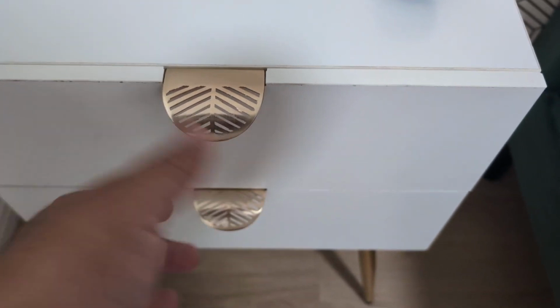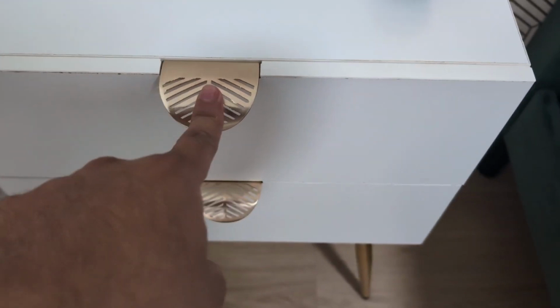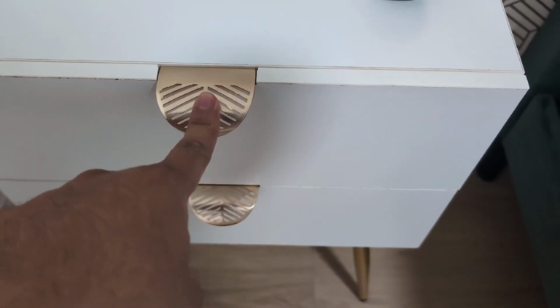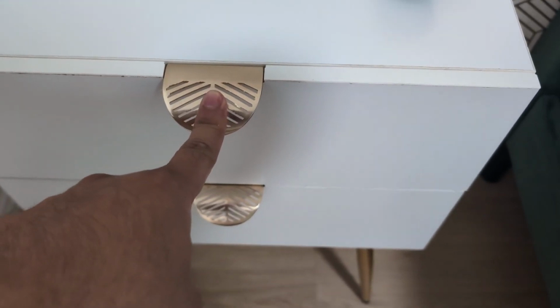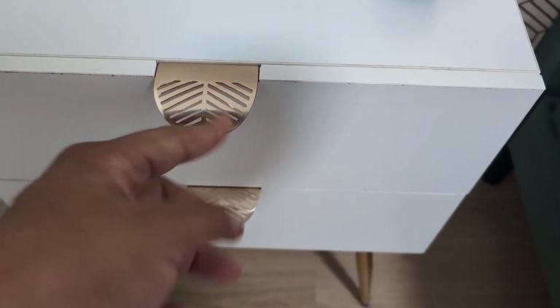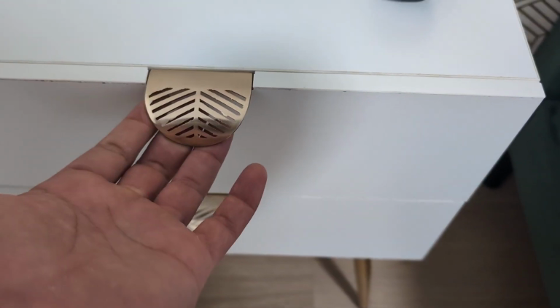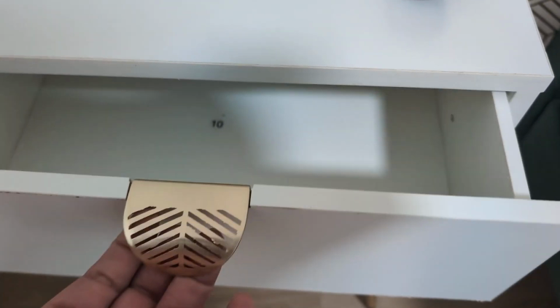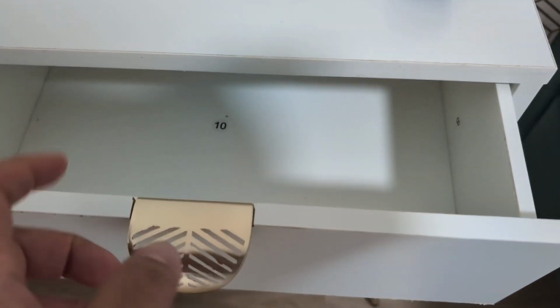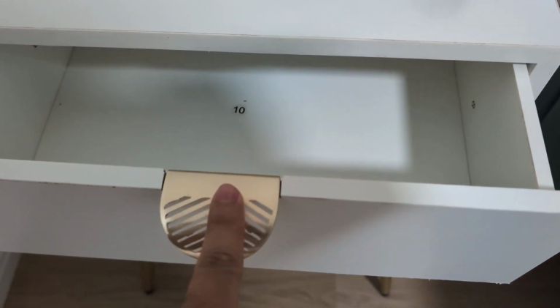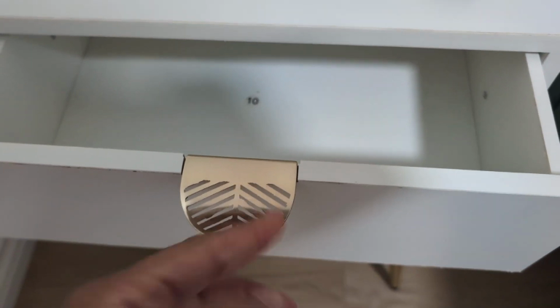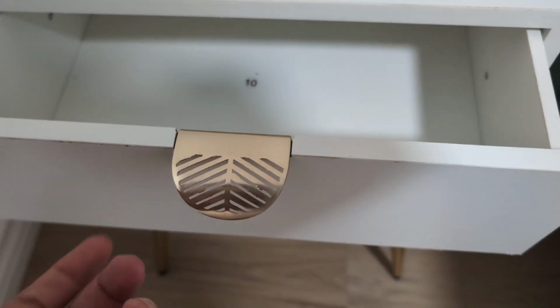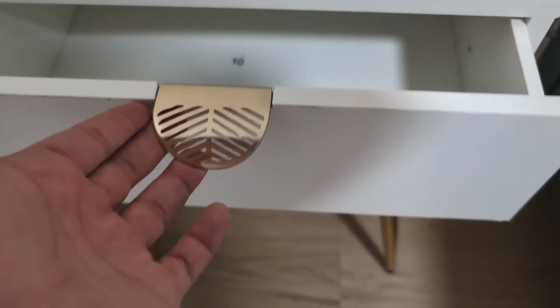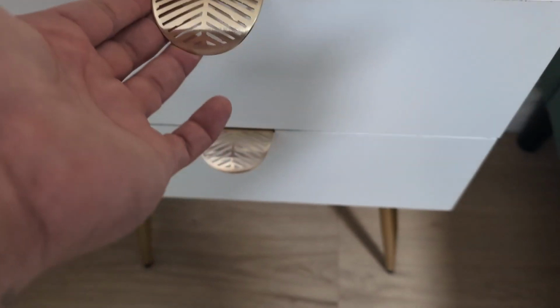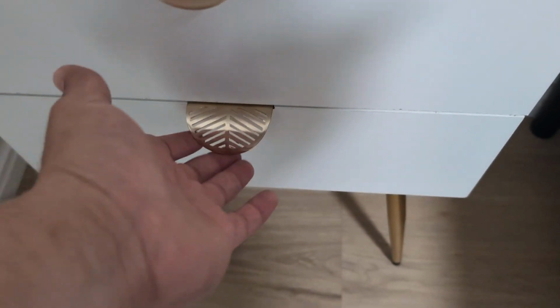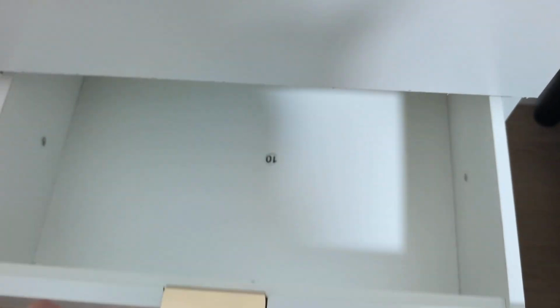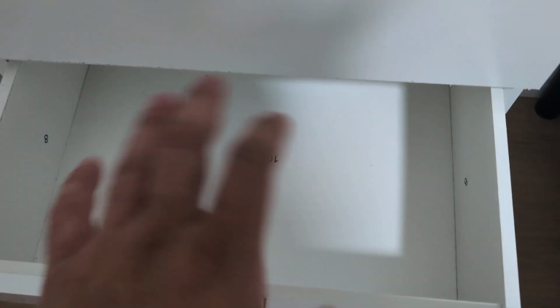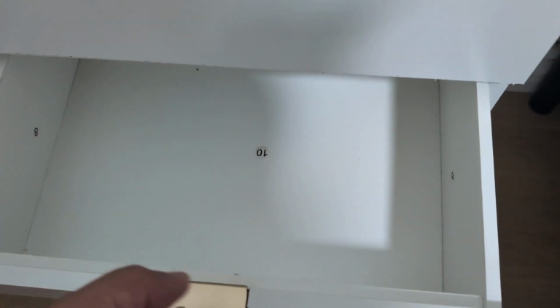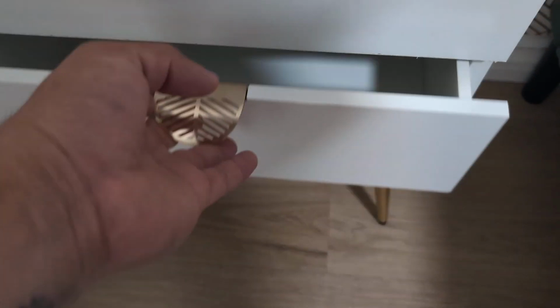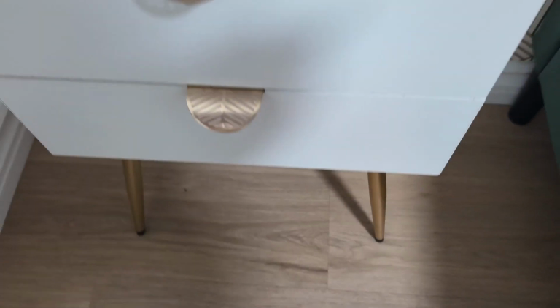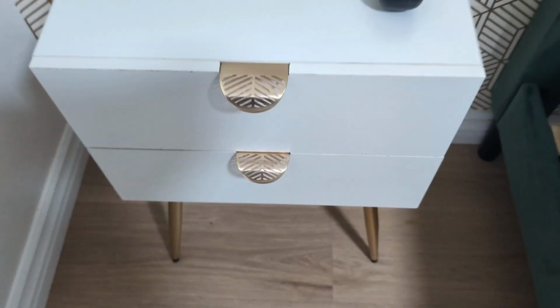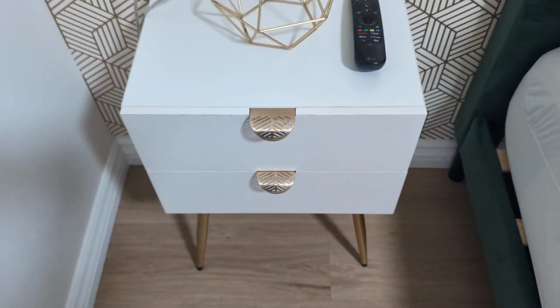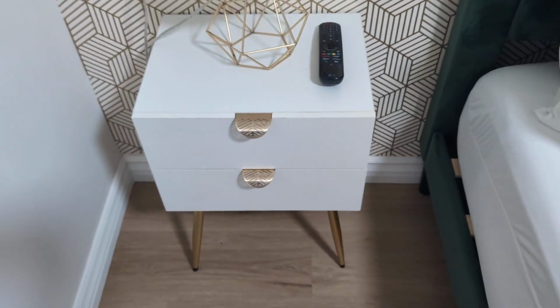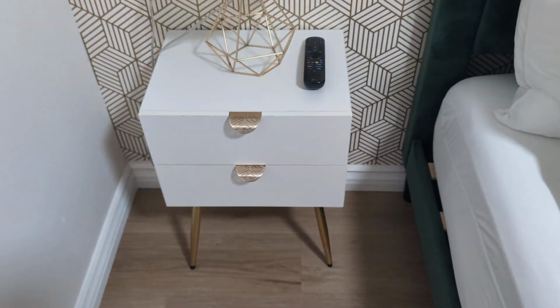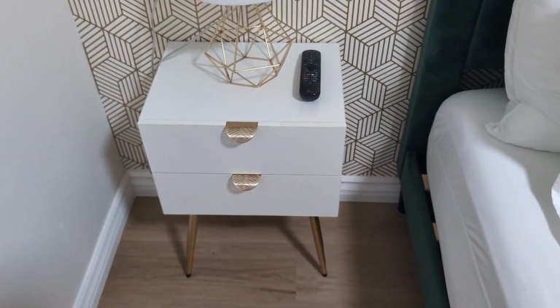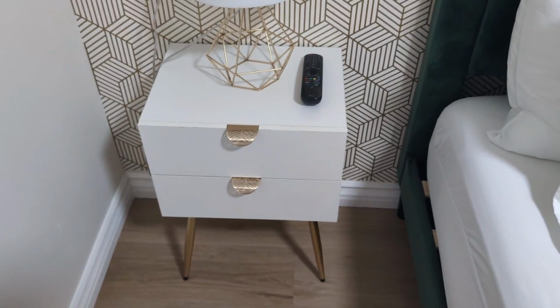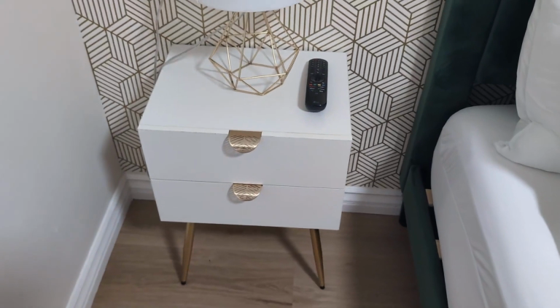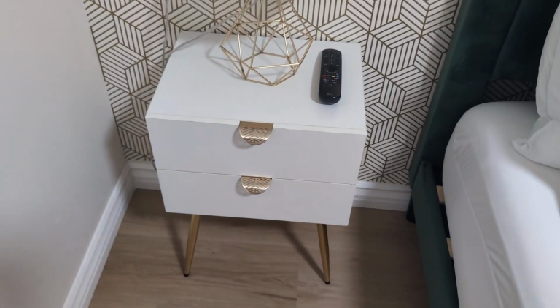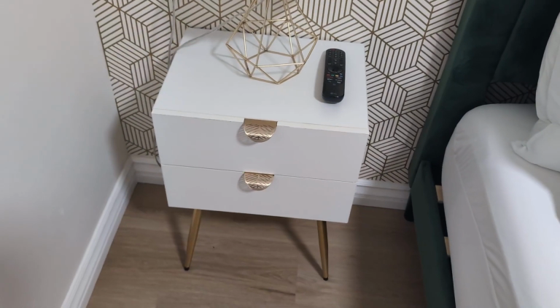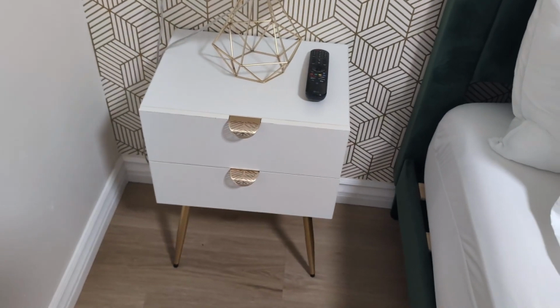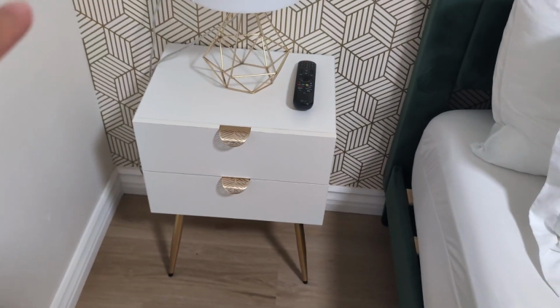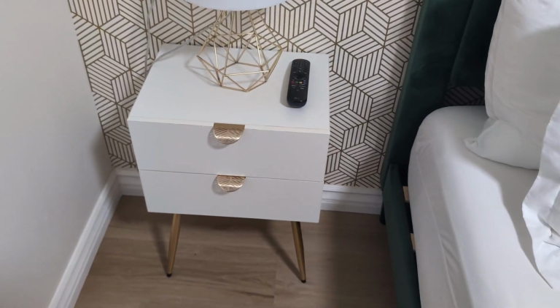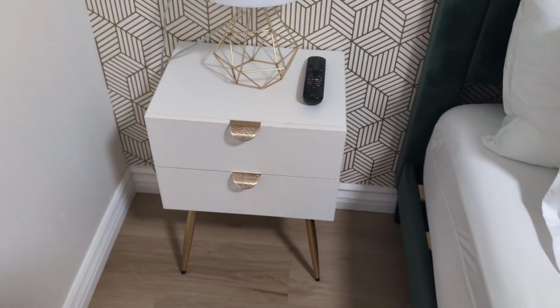The hooks here — all you do is just pull it out, and this is pretty cool the way that they are made. Plenty of space to put any of your items, books, or anything that's part of your nighttime routine.